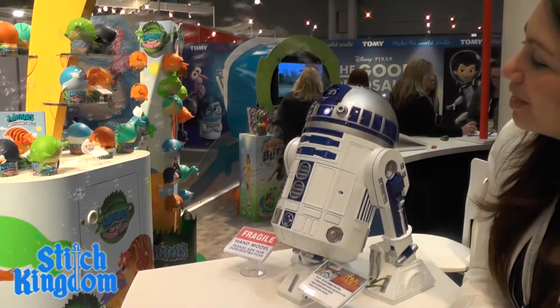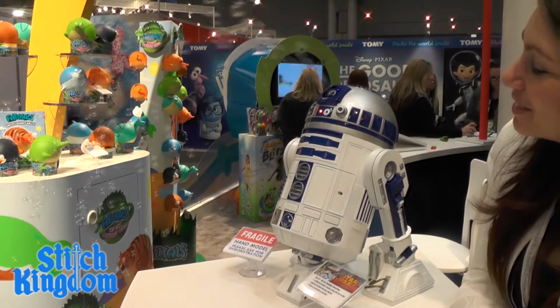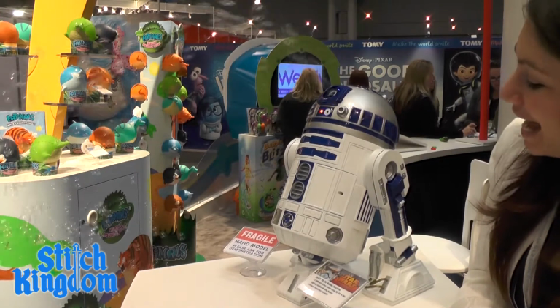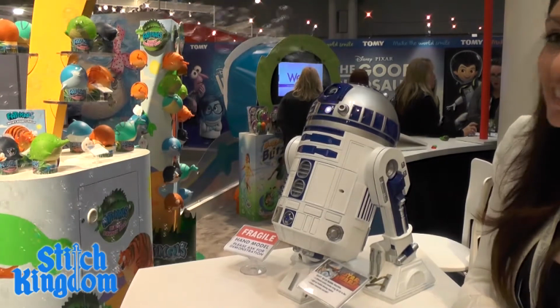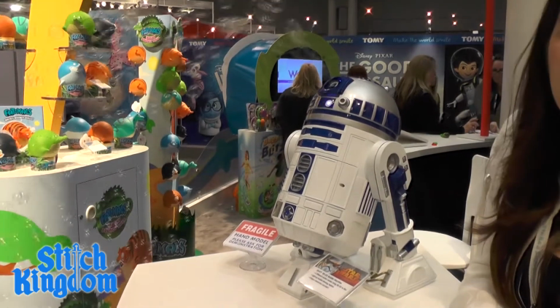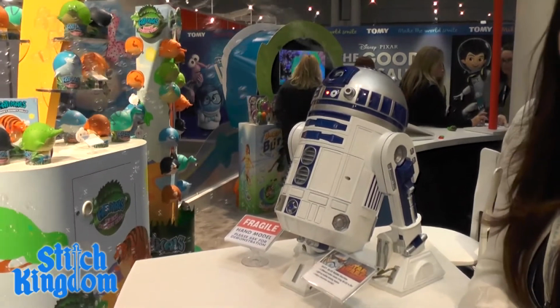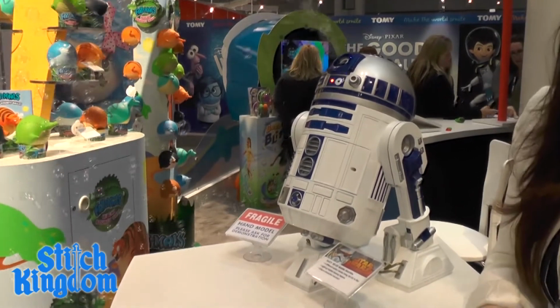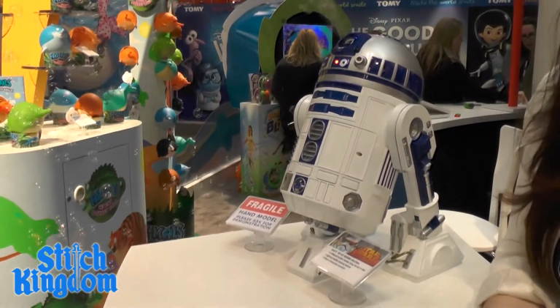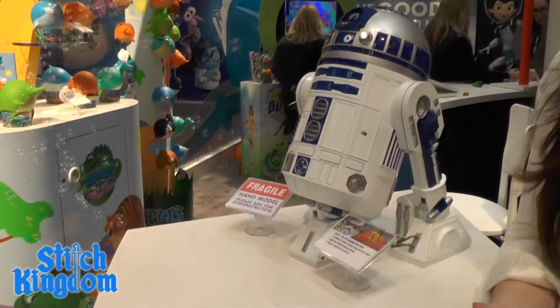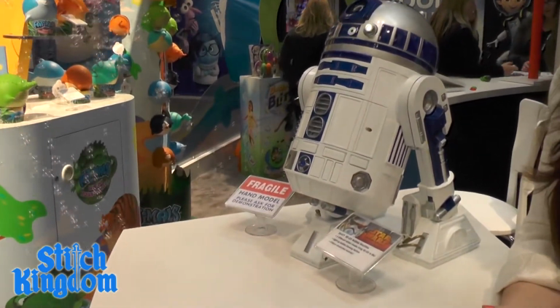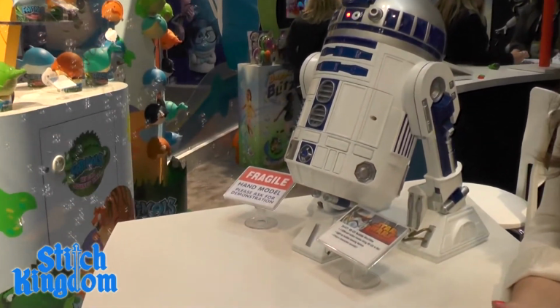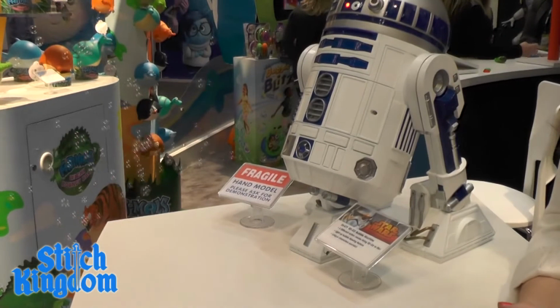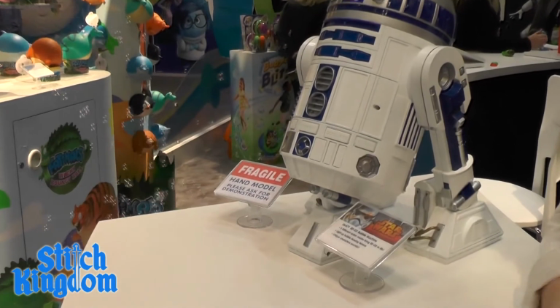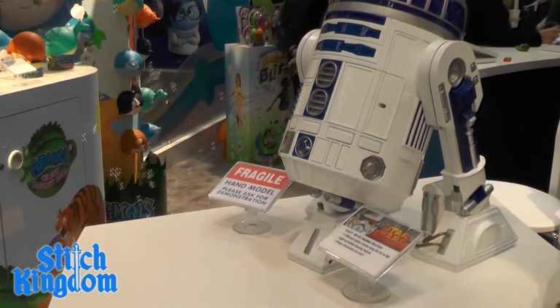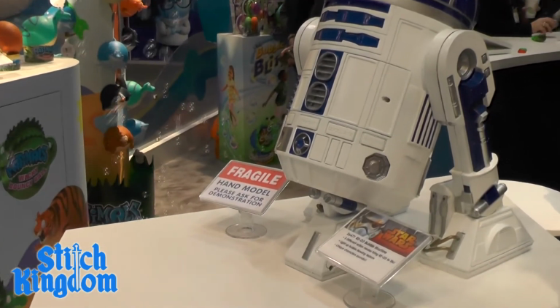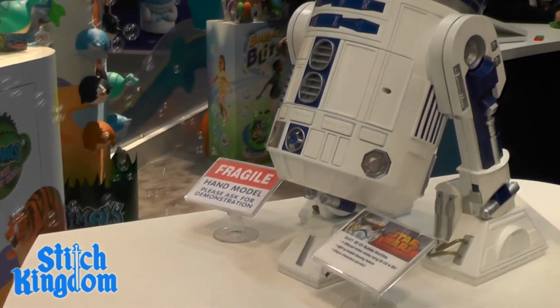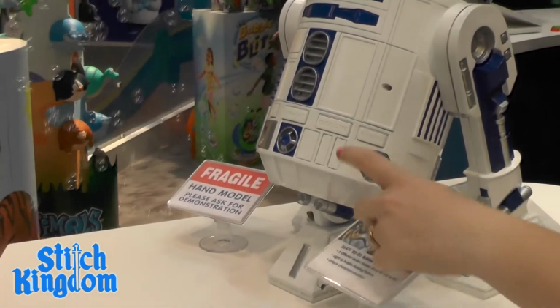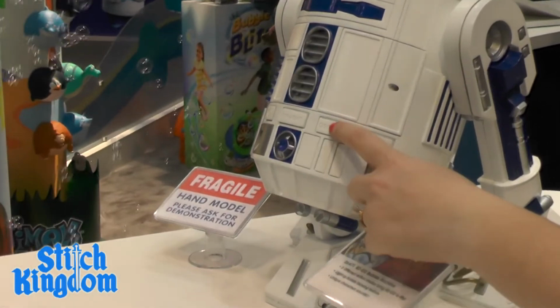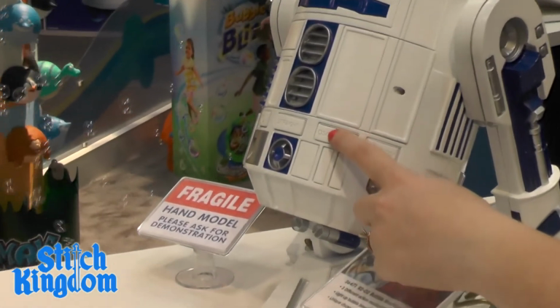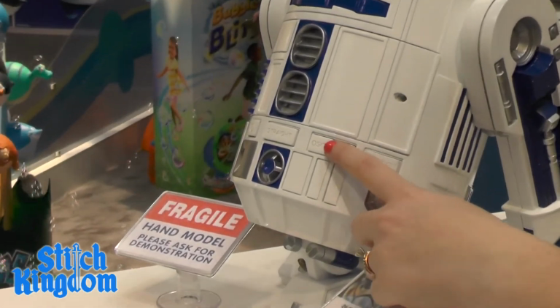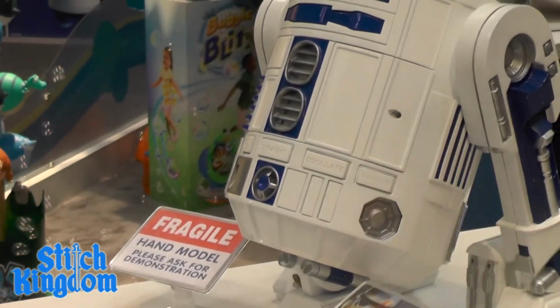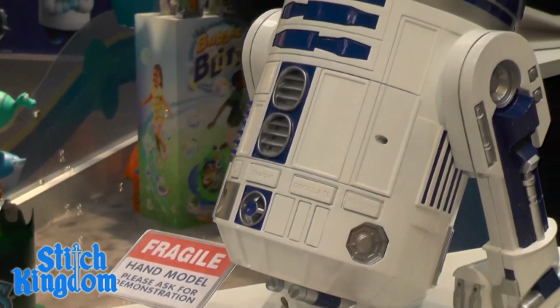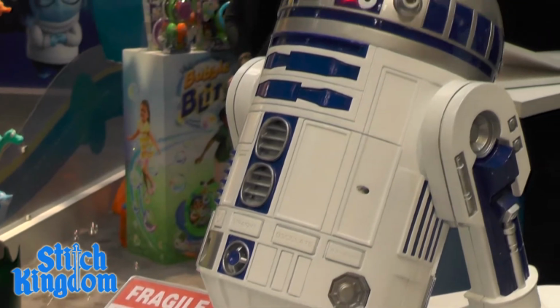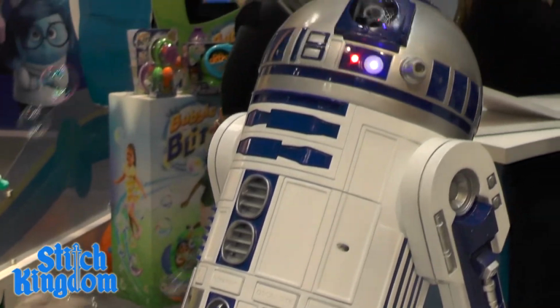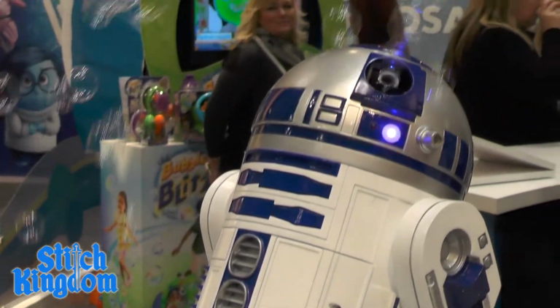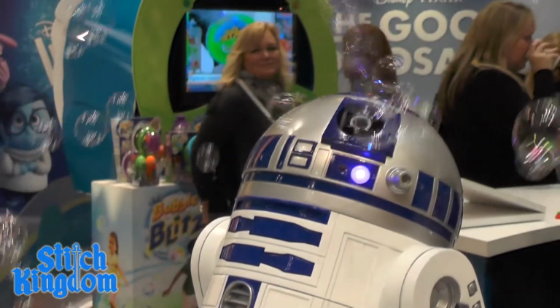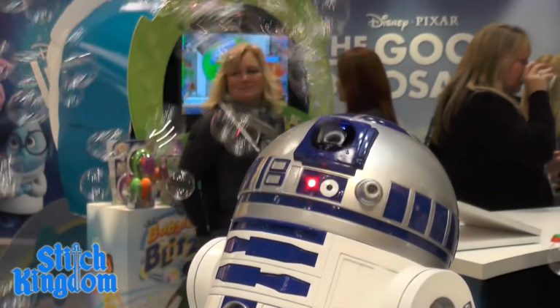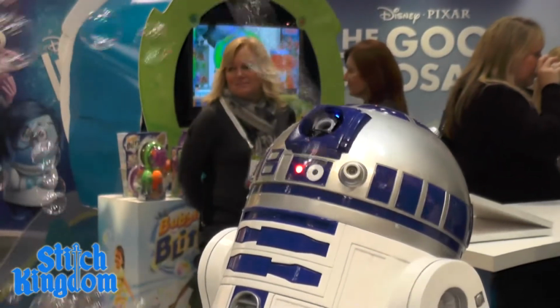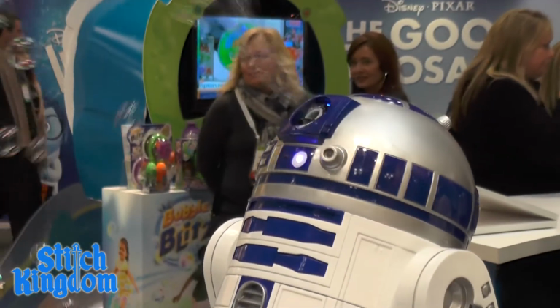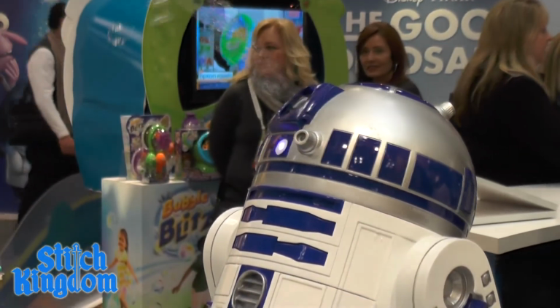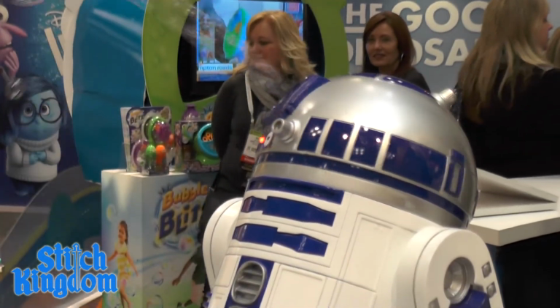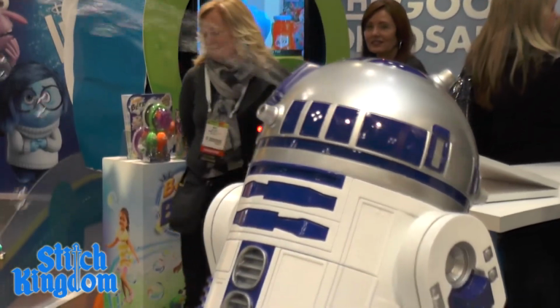This guy is 16 inches — he's the biggest bubble machine on the market. He has lights, he has sounds, and he moves his head from side to side. He'll be available in November.